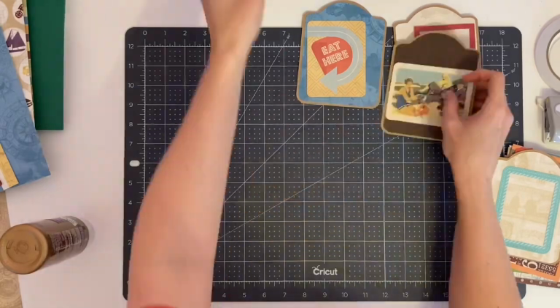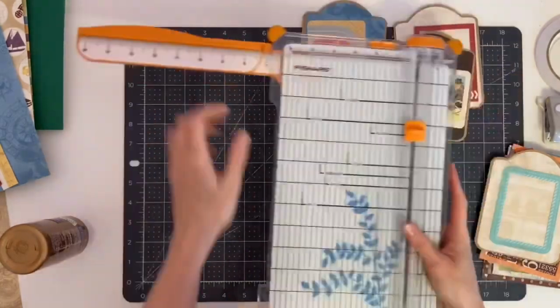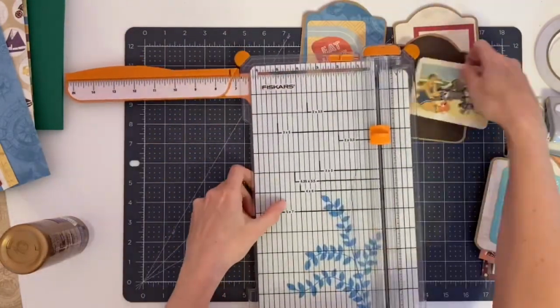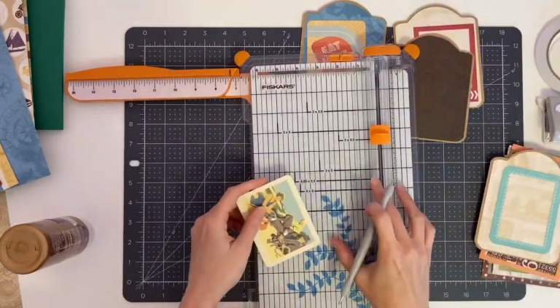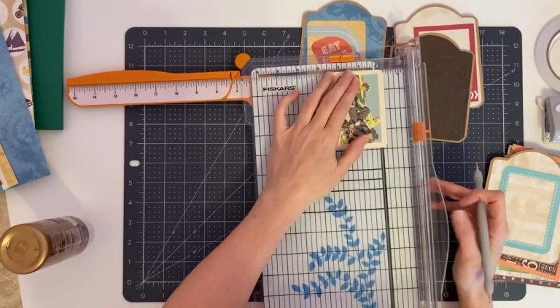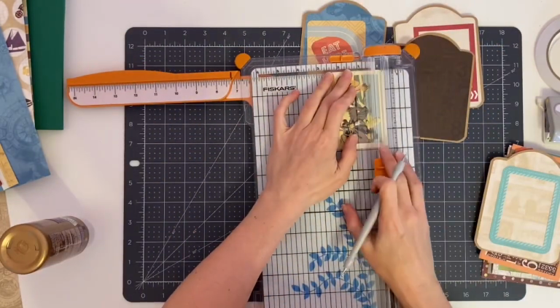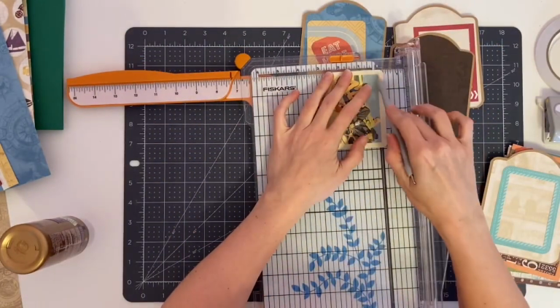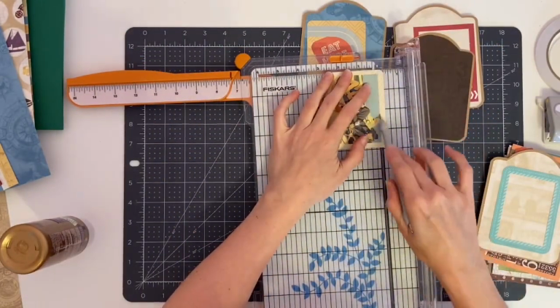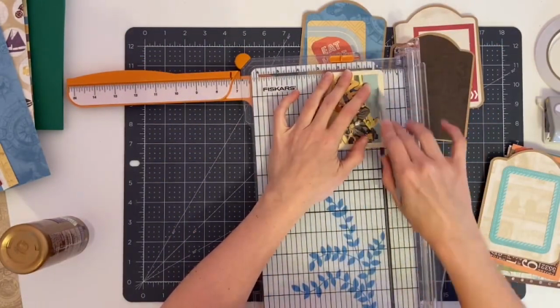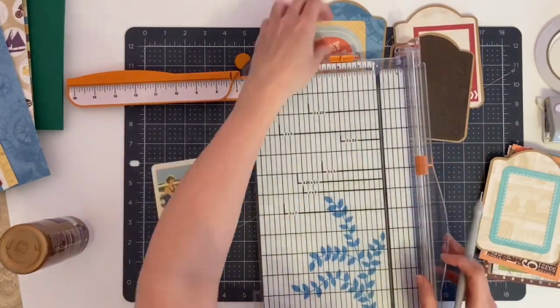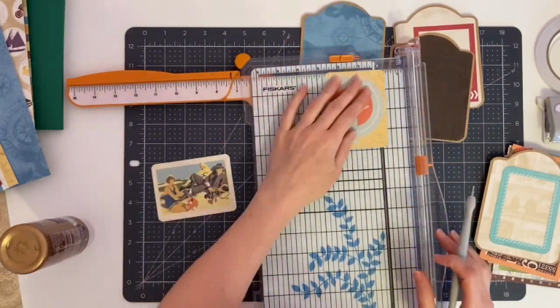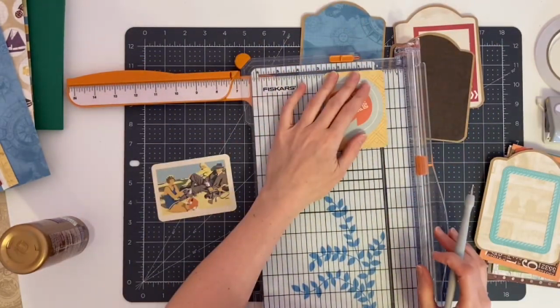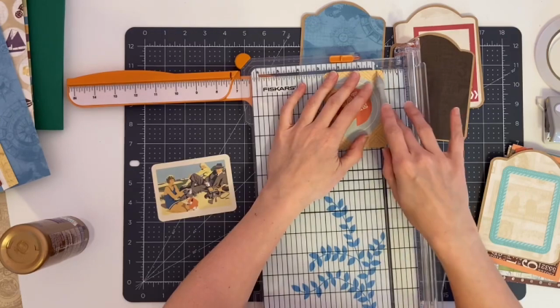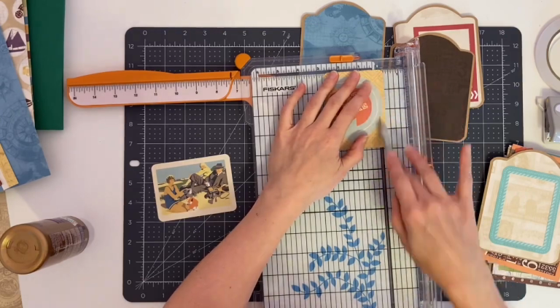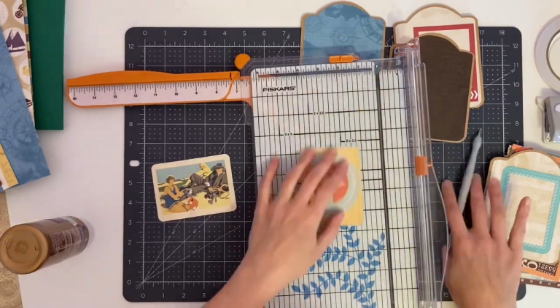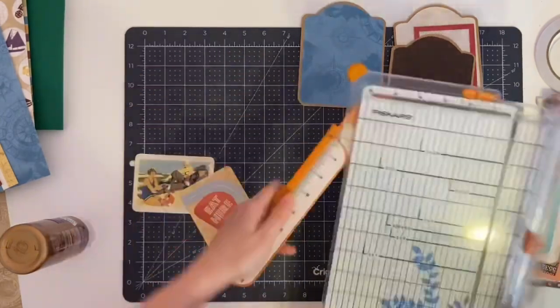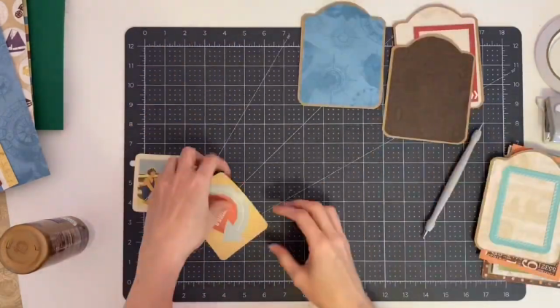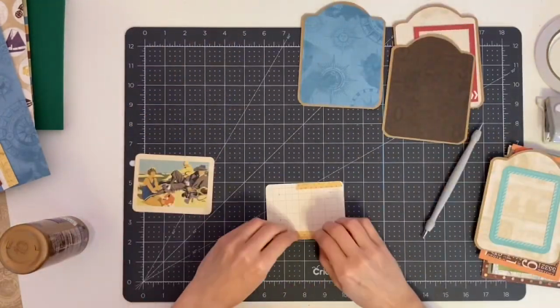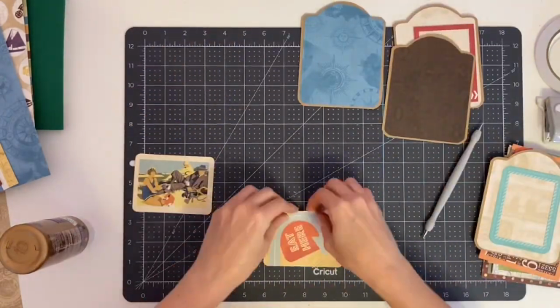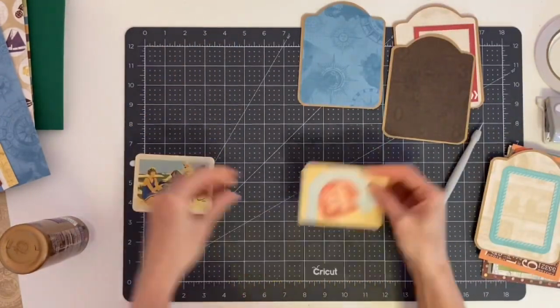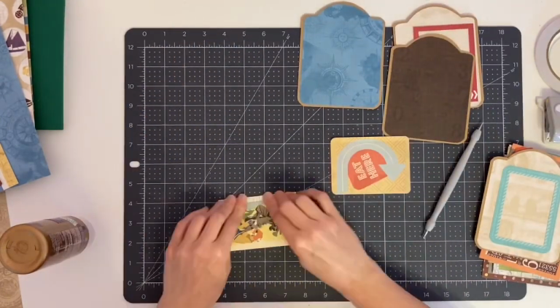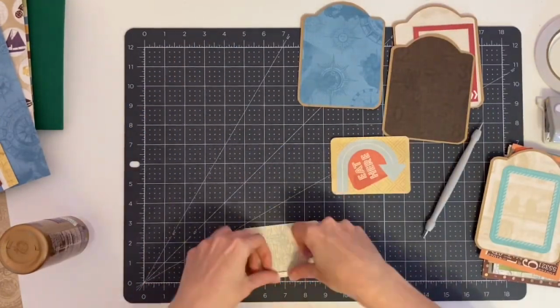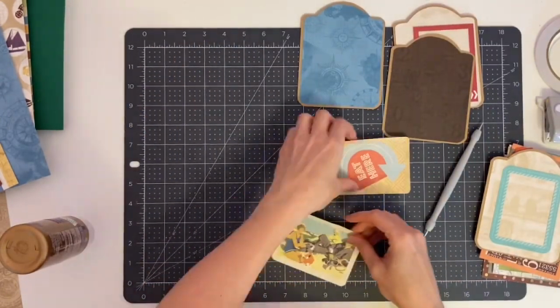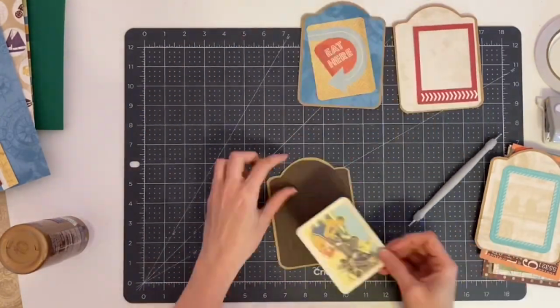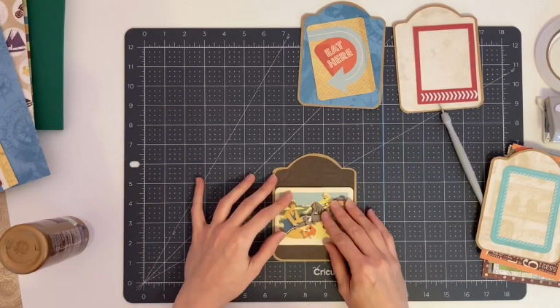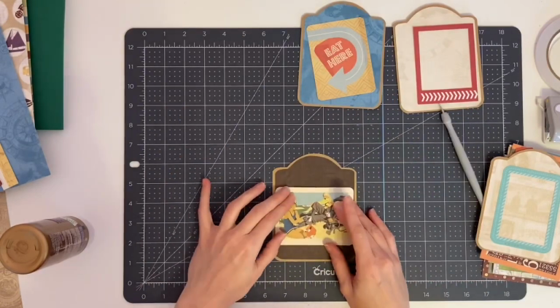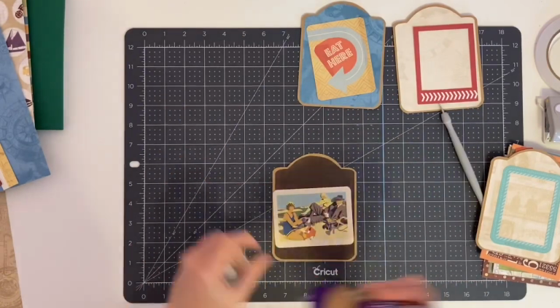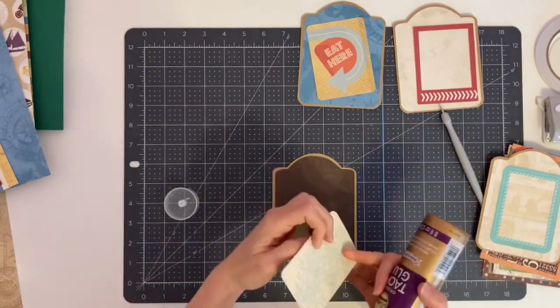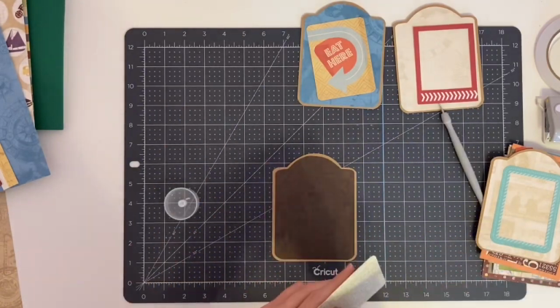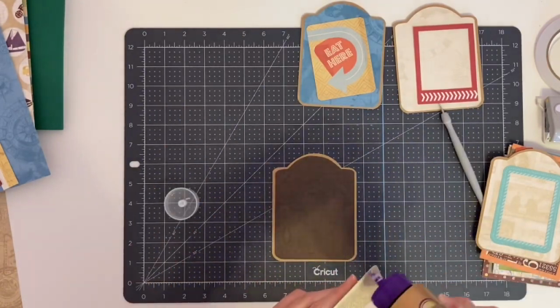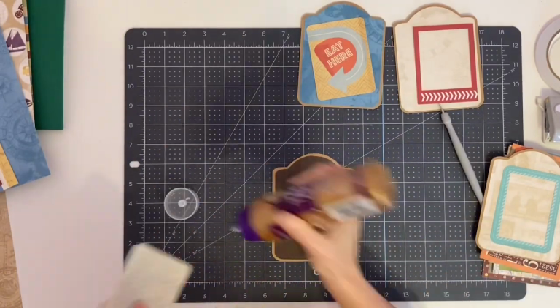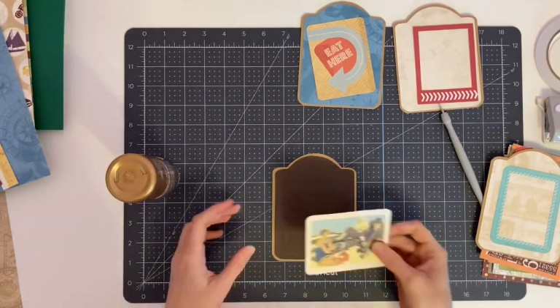For the journaling cards, I scored them at the top and side of the cards to create a flap that I can glue down, so she can lift the flap up and place a photo and journal underneath it.